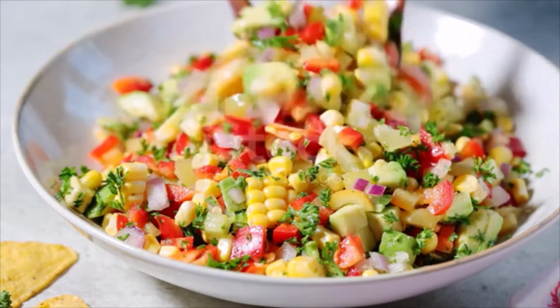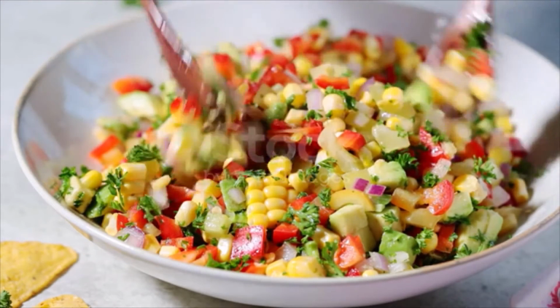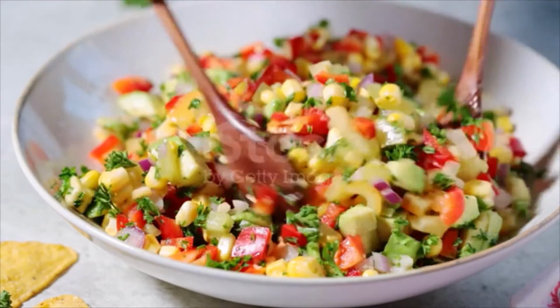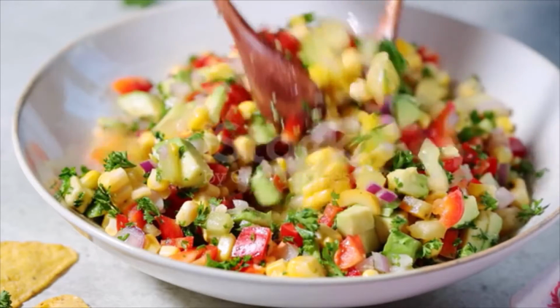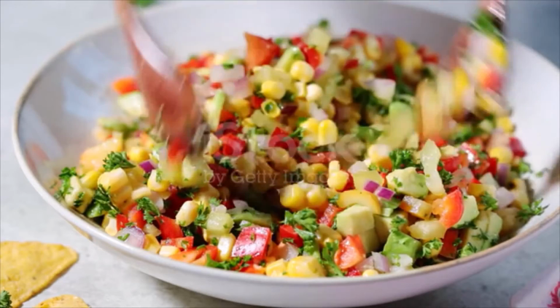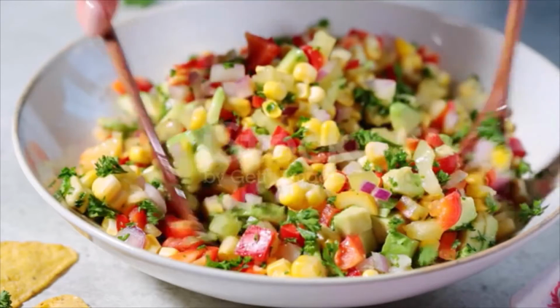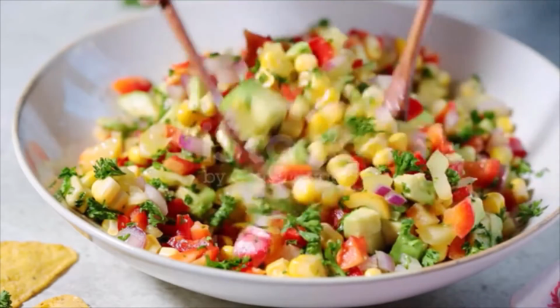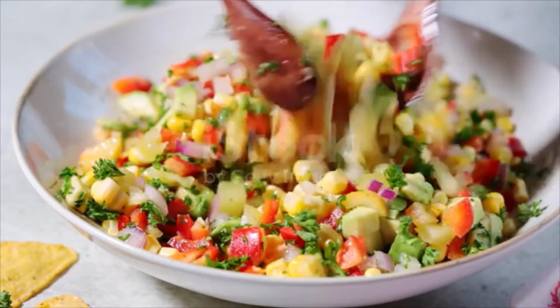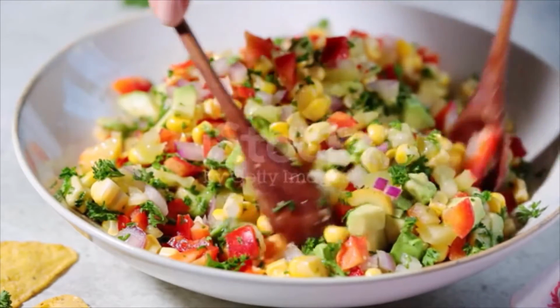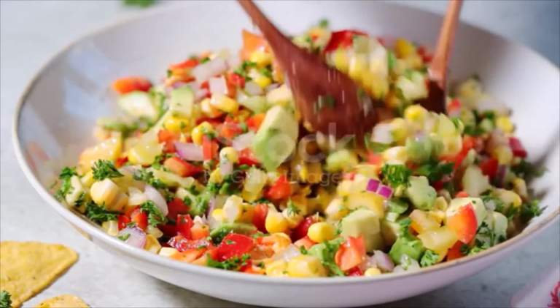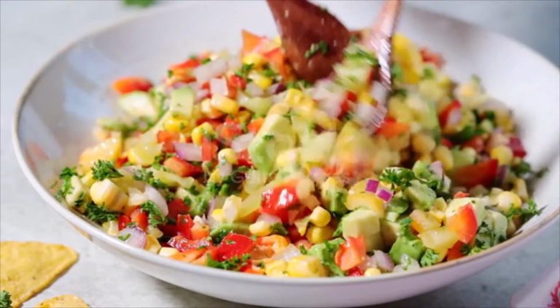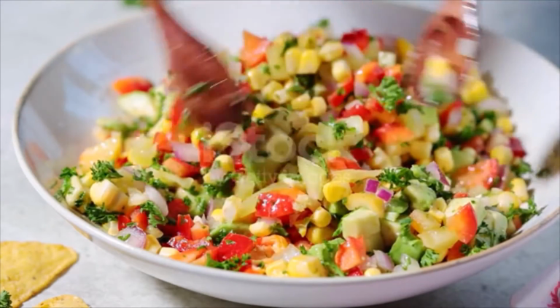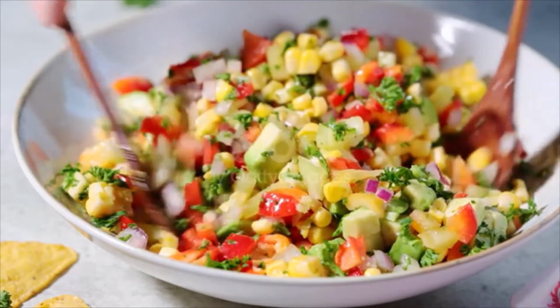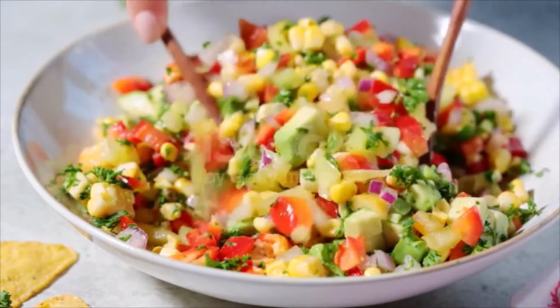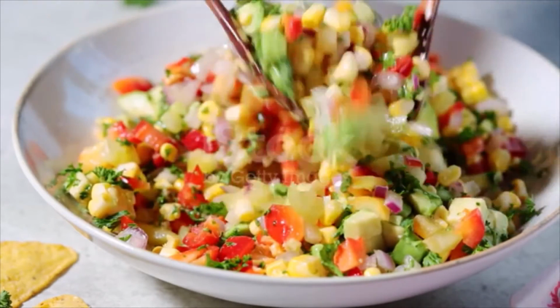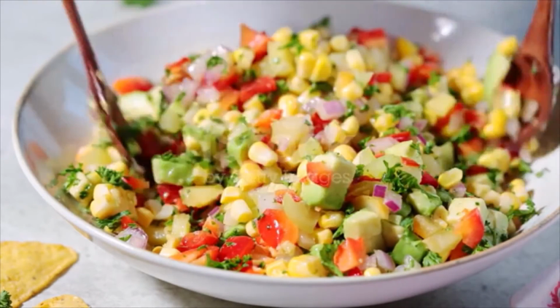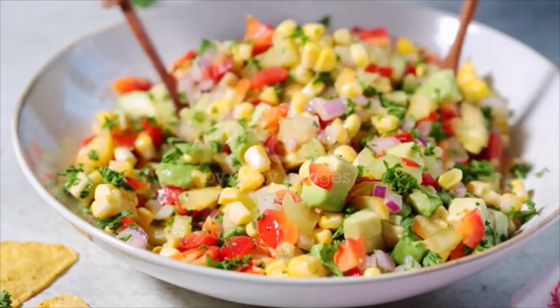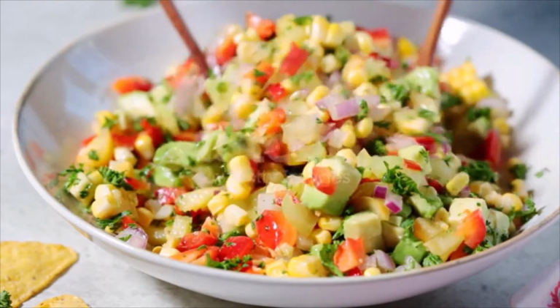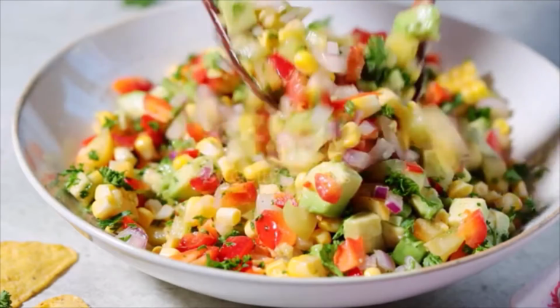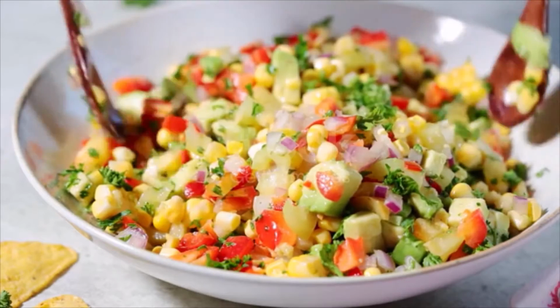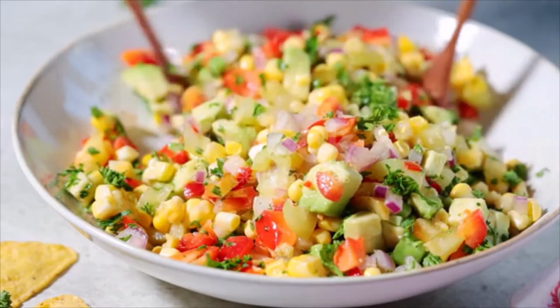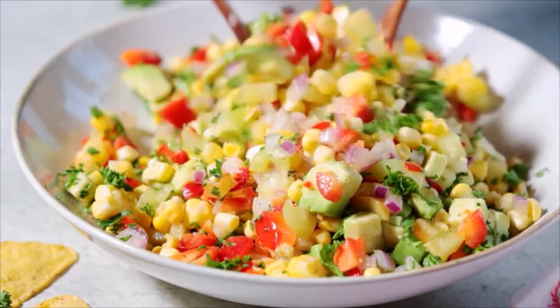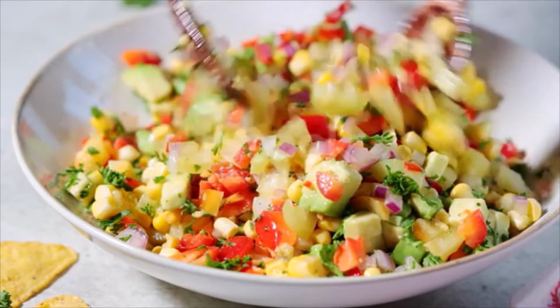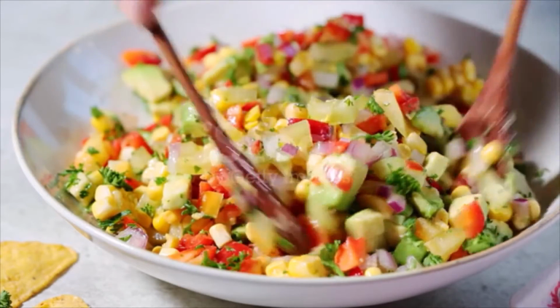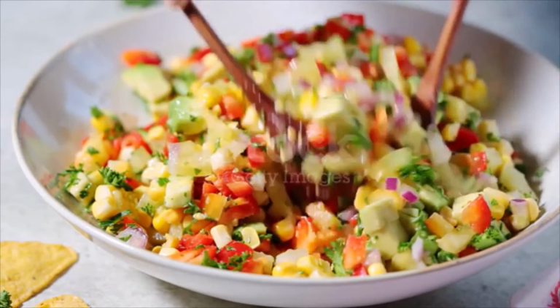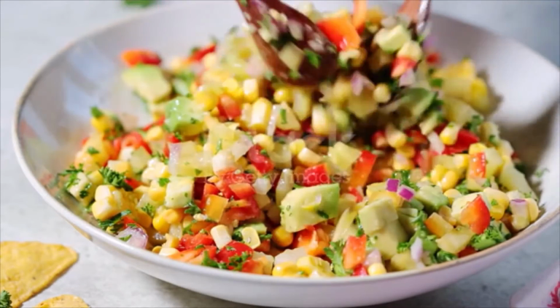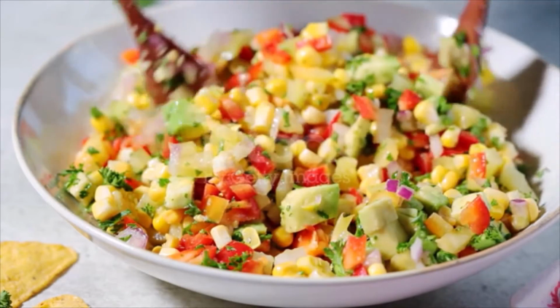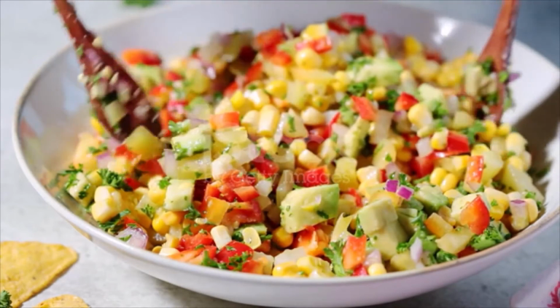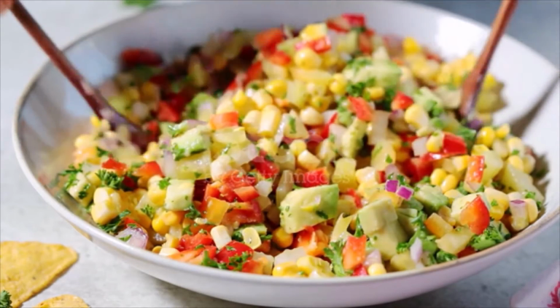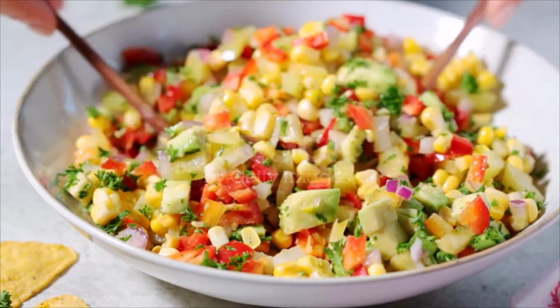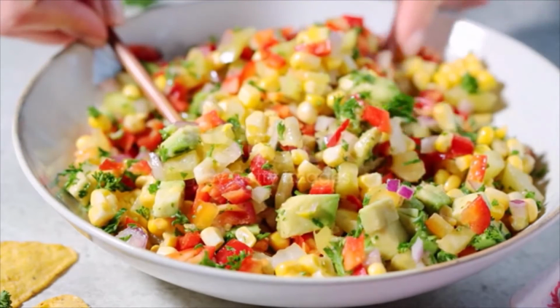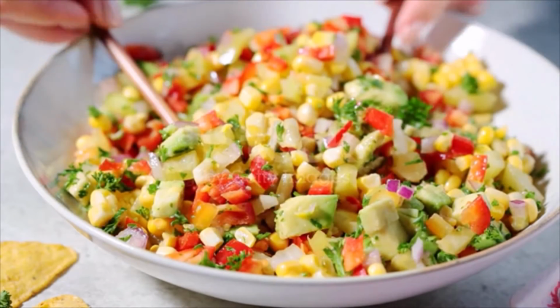Sprinkle with cotija cheese, additional chili powder, and additional cilantro, then serve. Salad can be stored covered in the fridge for up to eight hours before serving.